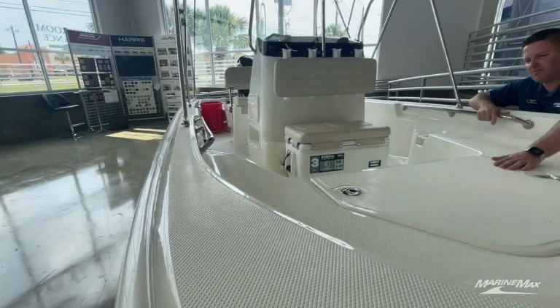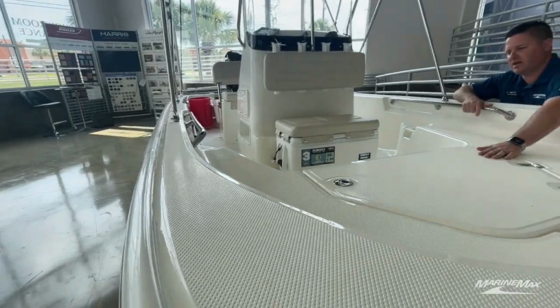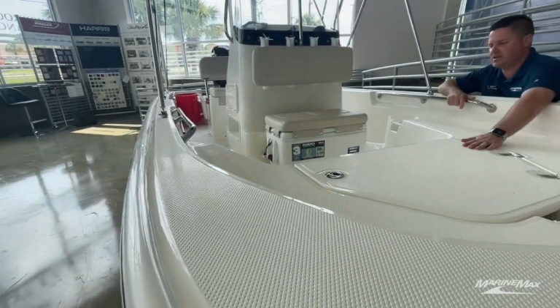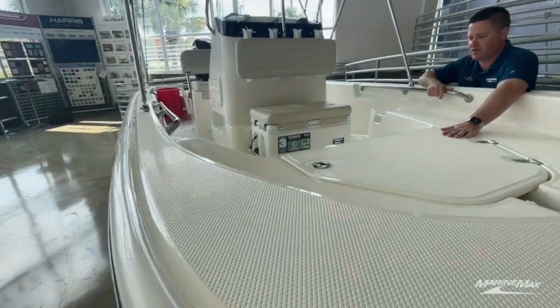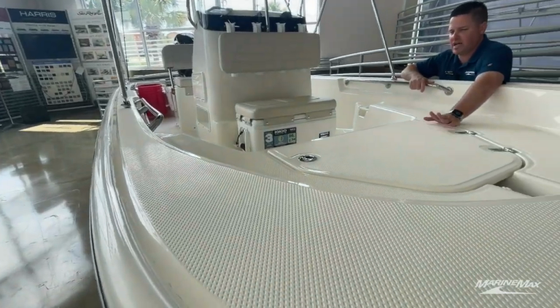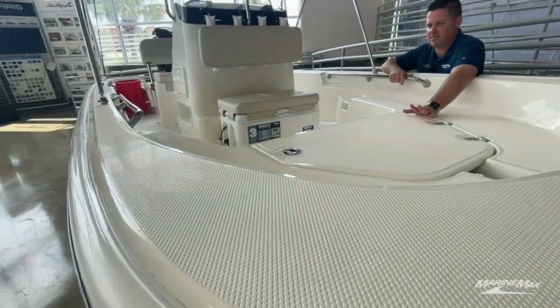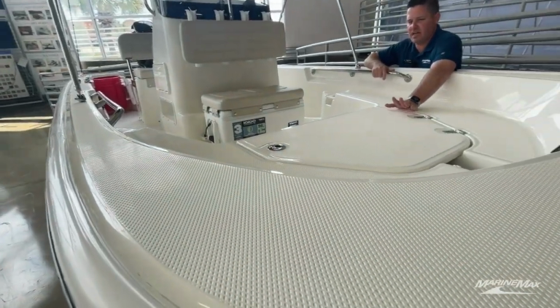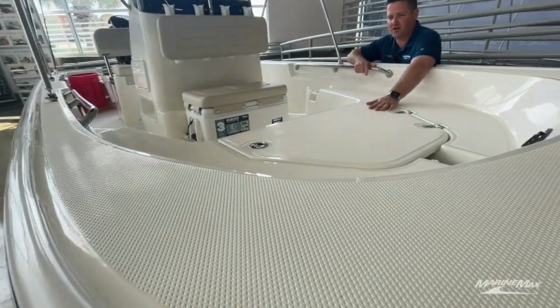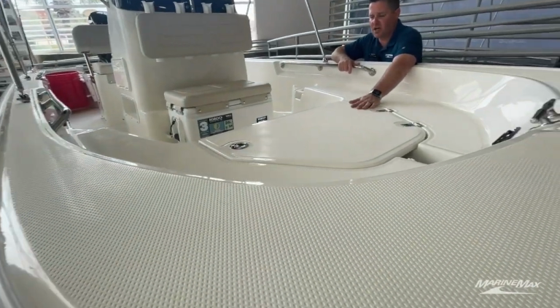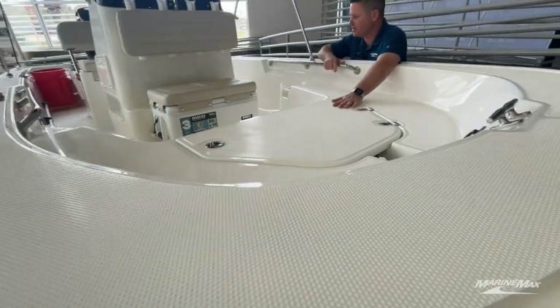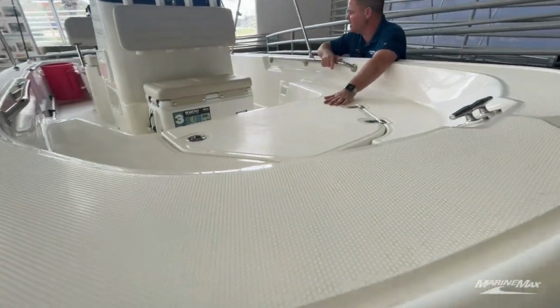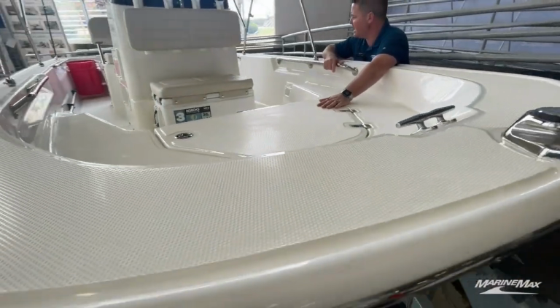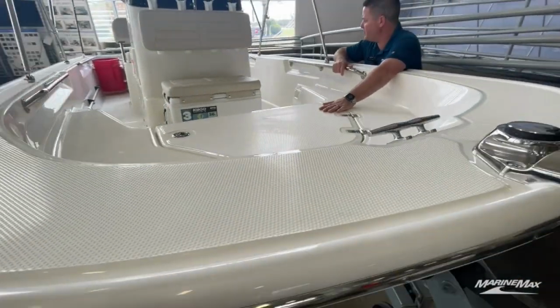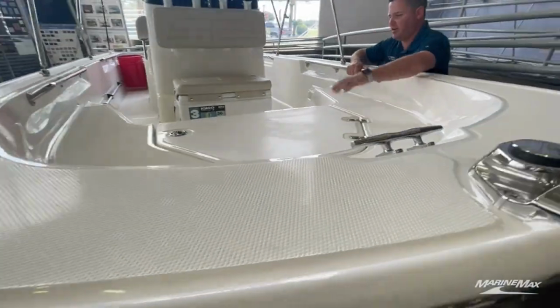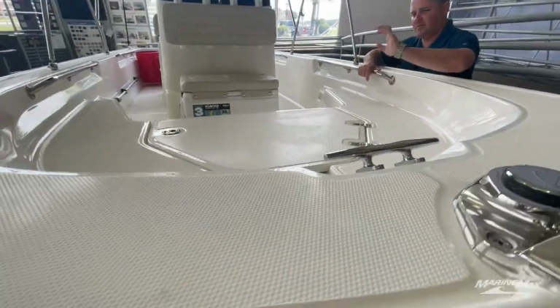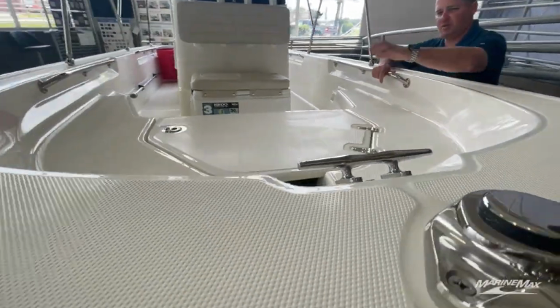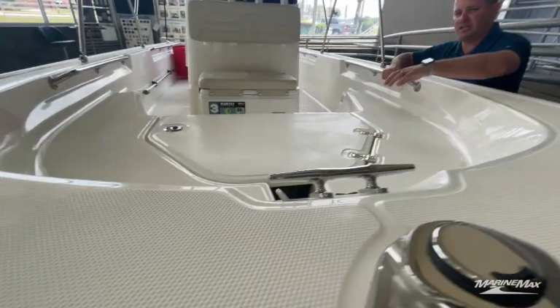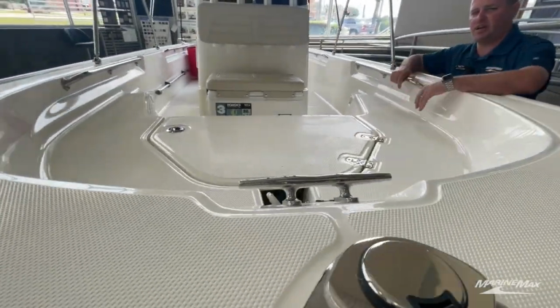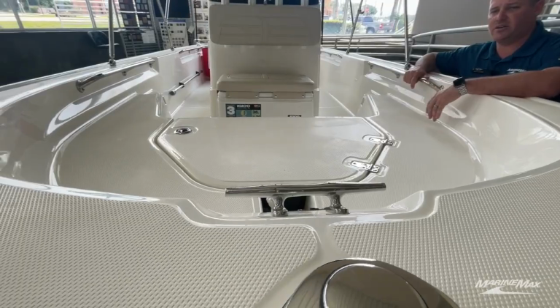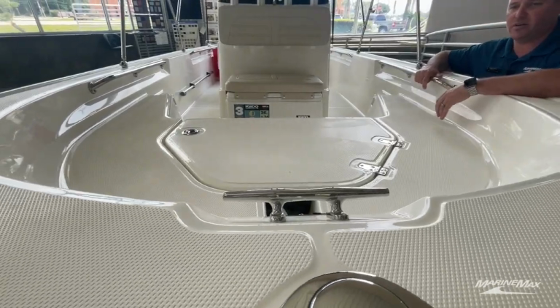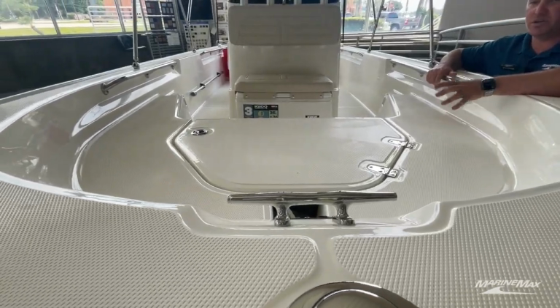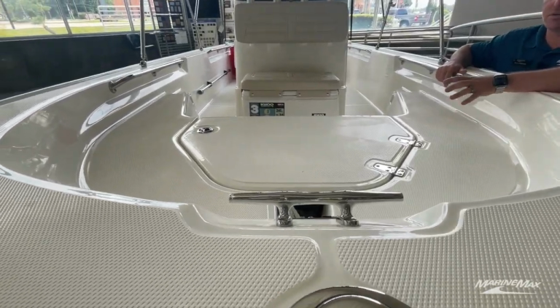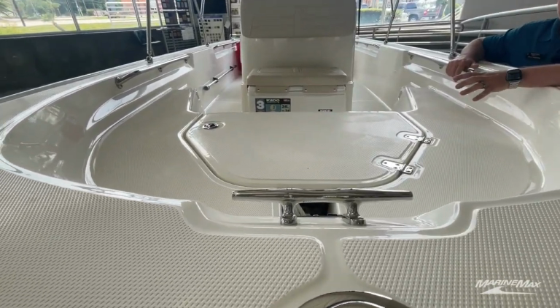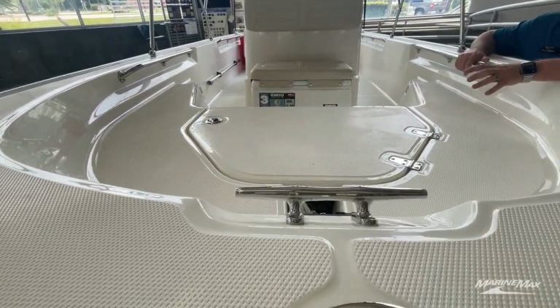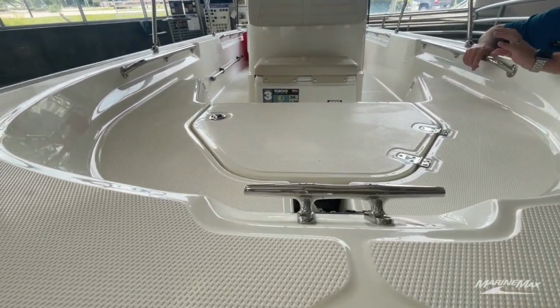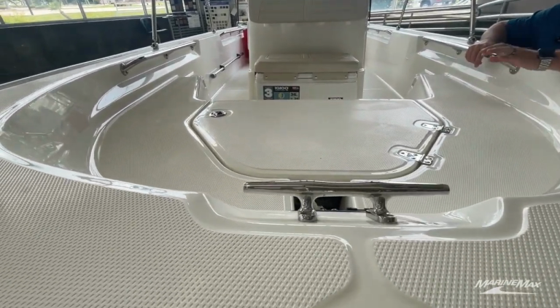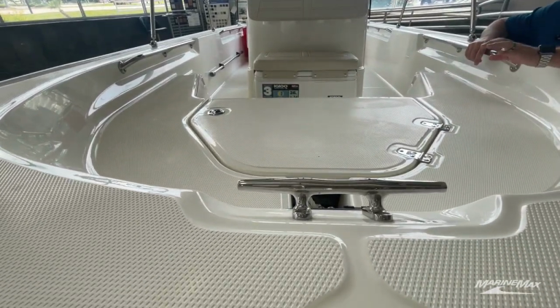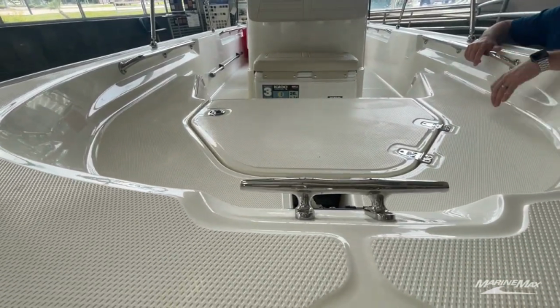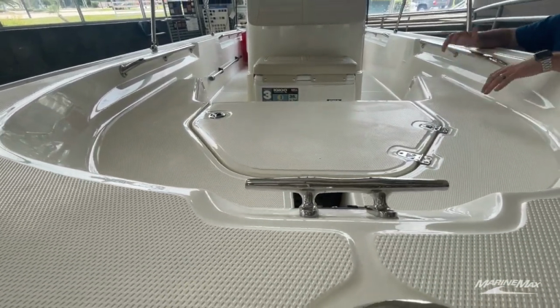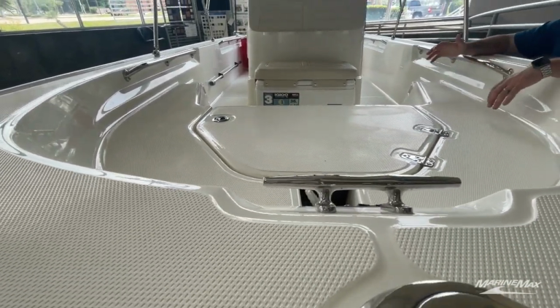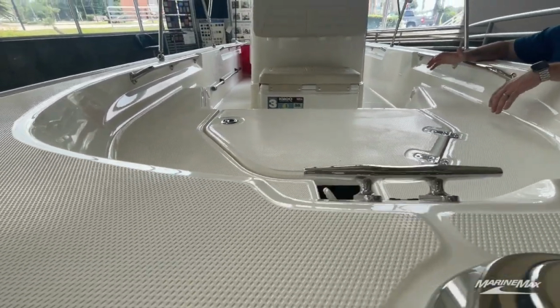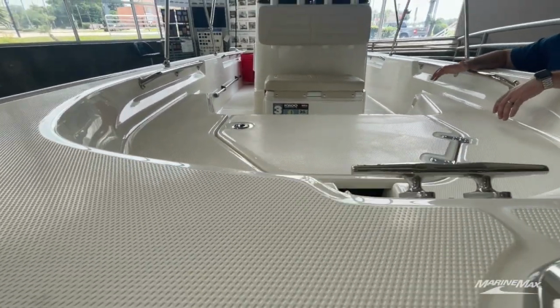Up front right here we have an anchor locker where you can throw a secondary anchor, or your primary anchor if you don't have a trolling motor on board.